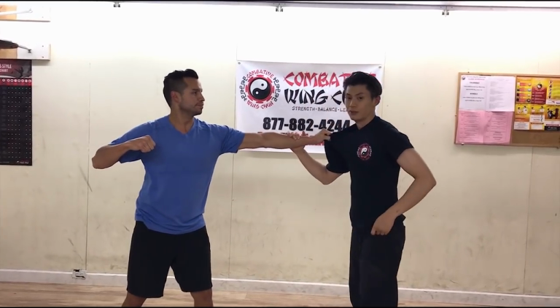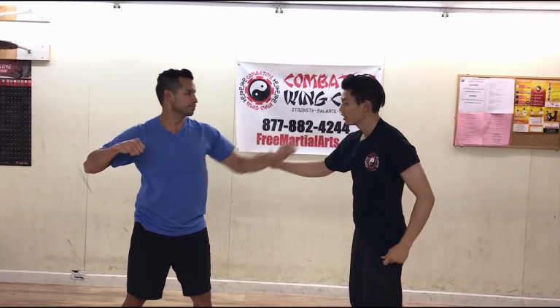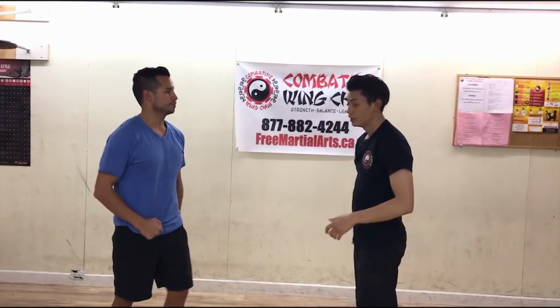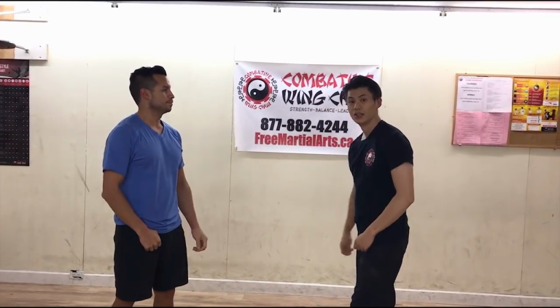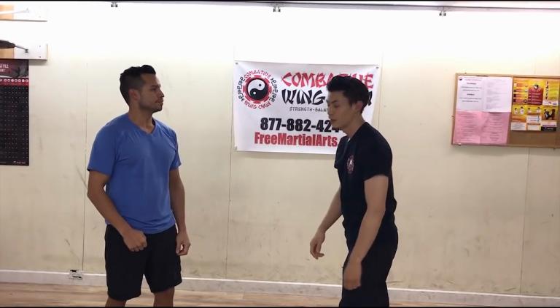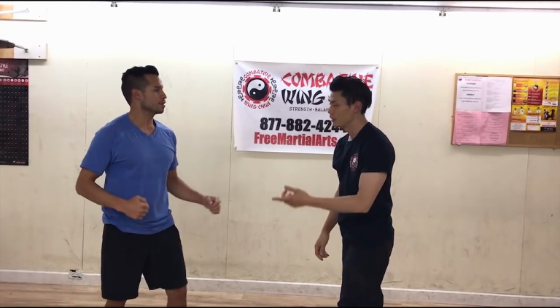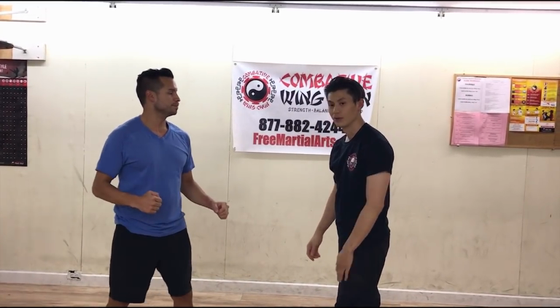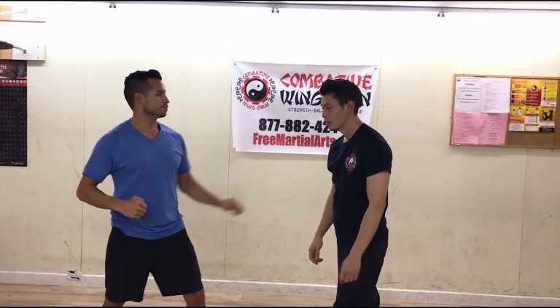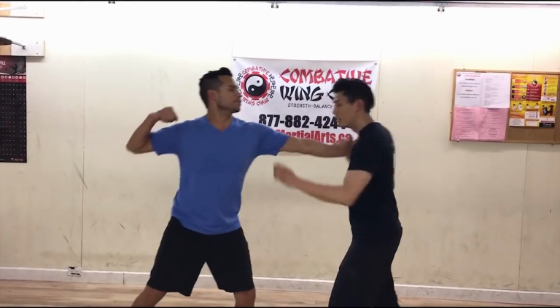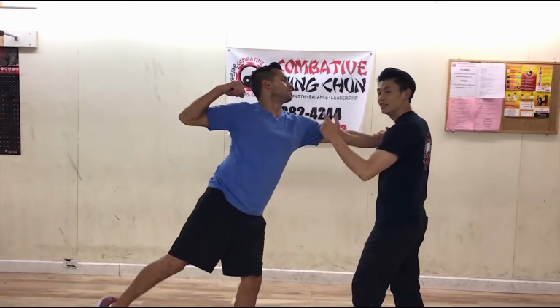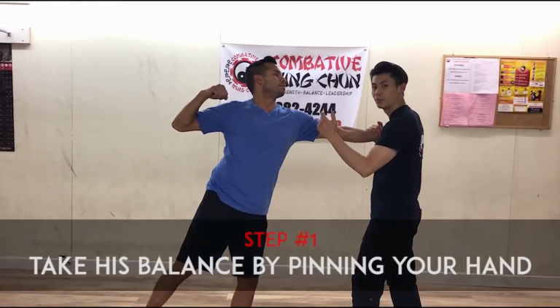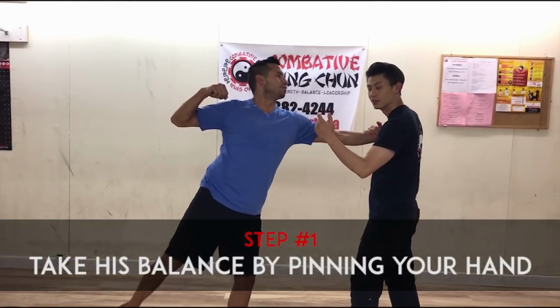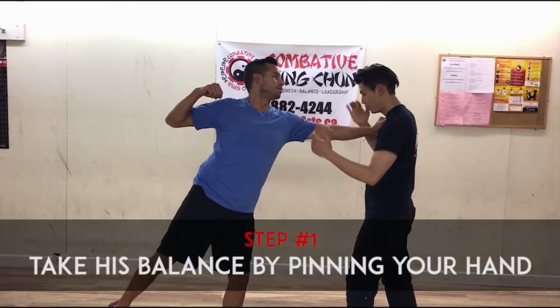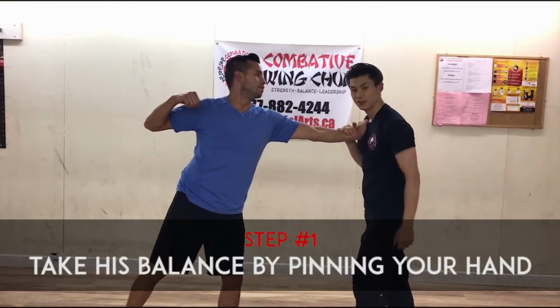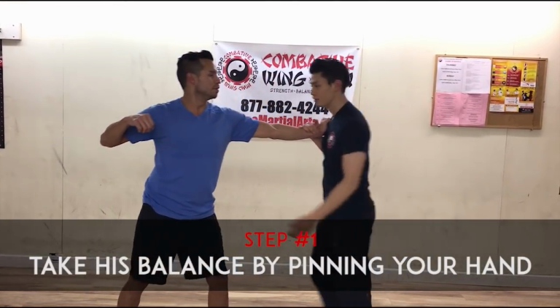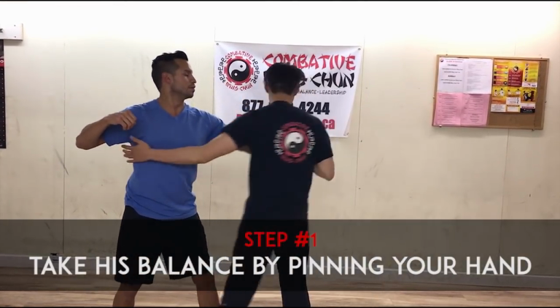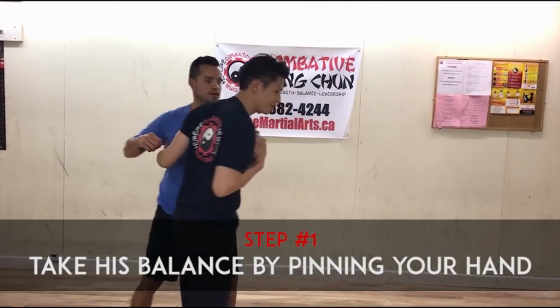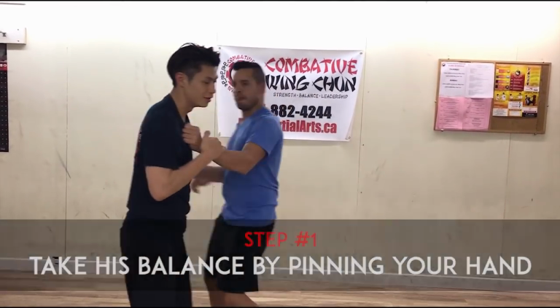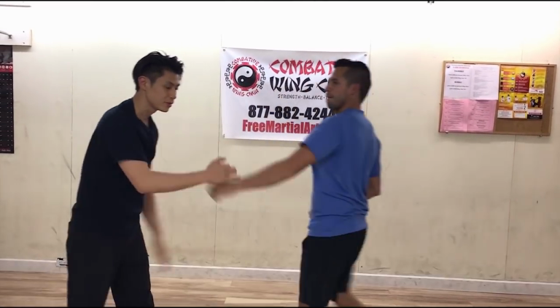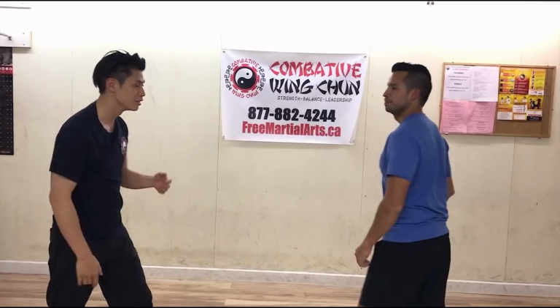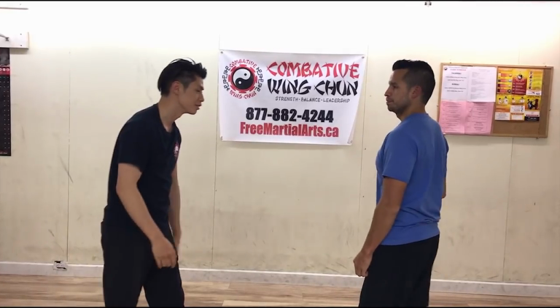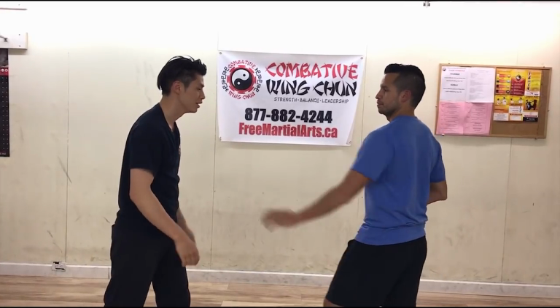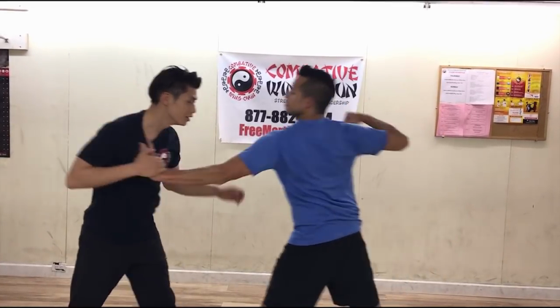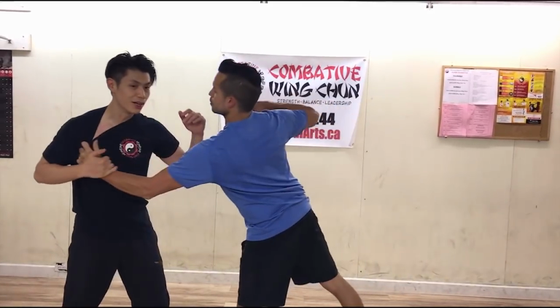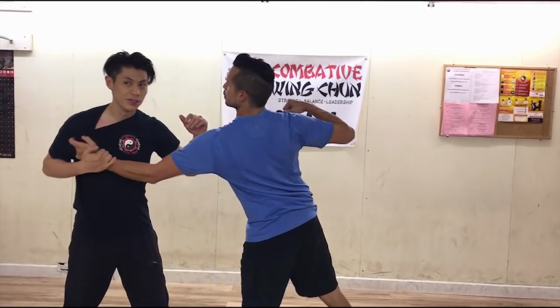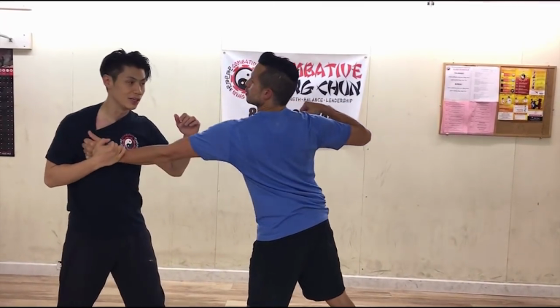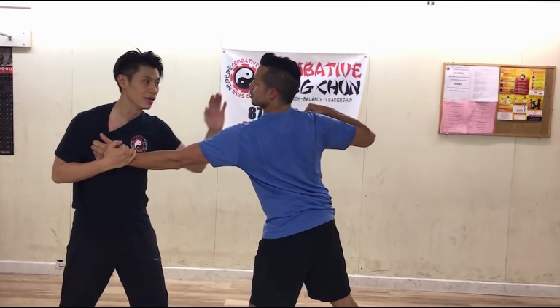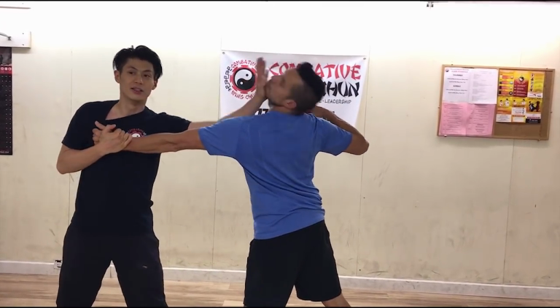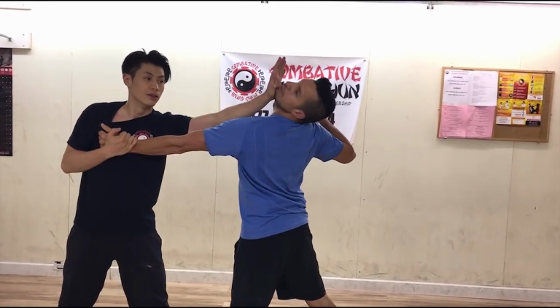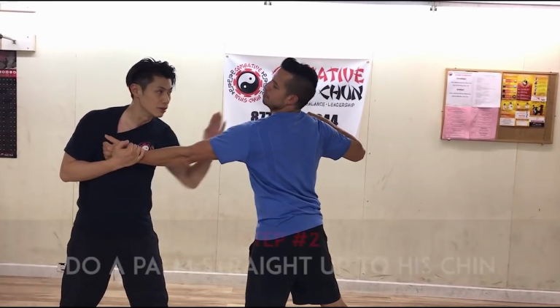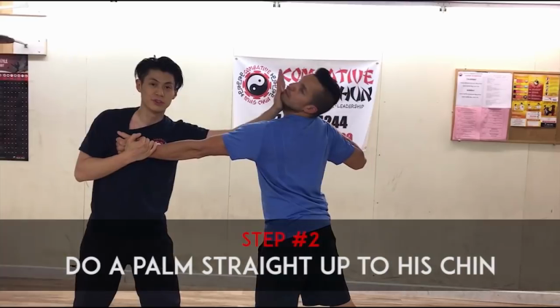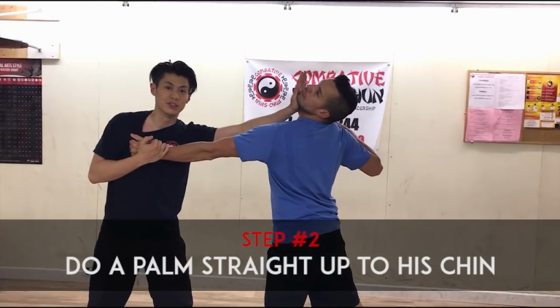Instead of letting that happen, when he grabs, take his balance by pinning your hand. You can't see it this way - so he's coming in, he's grabbing, take his balance by pinning his hand here, and then do a palm straight up to the chin.